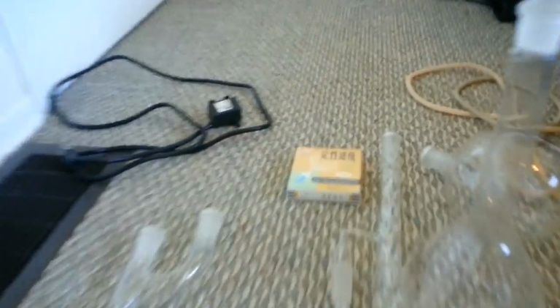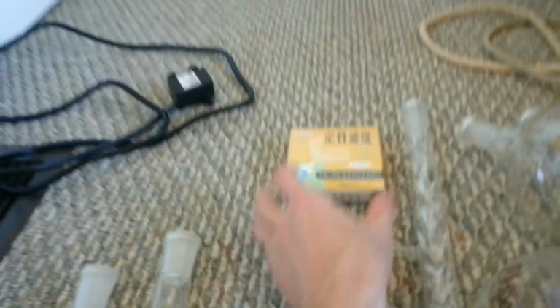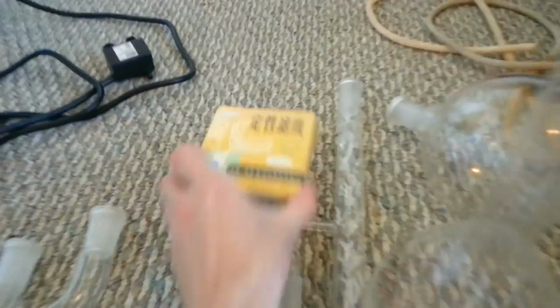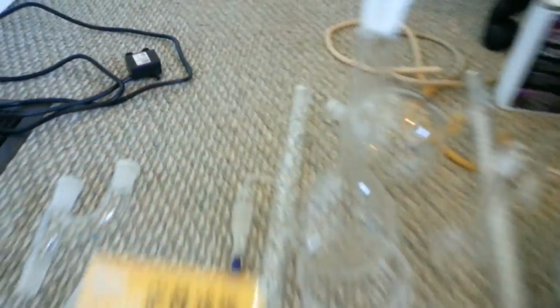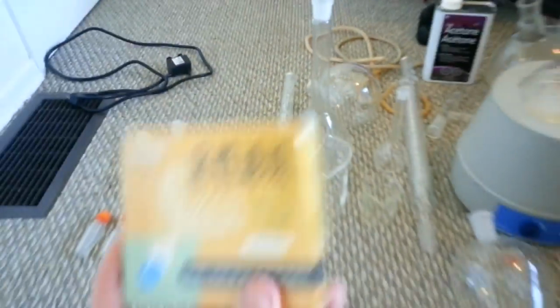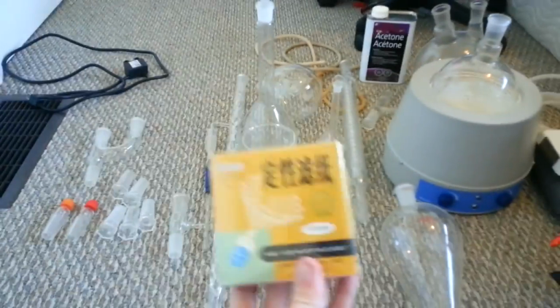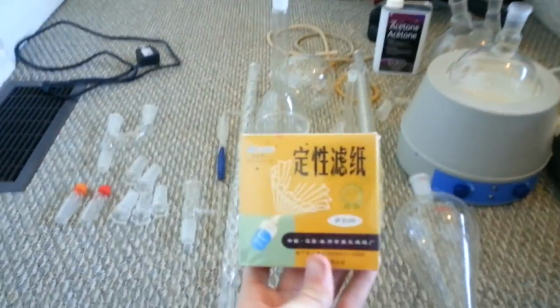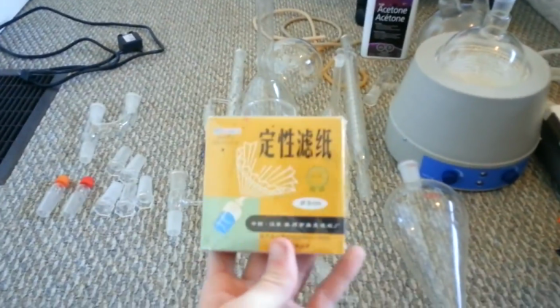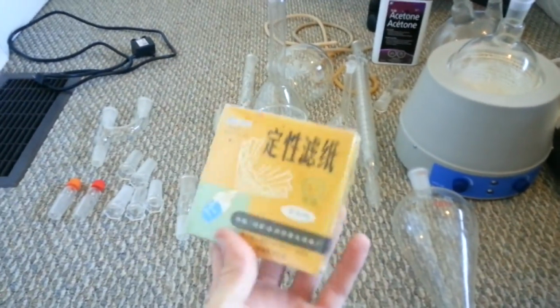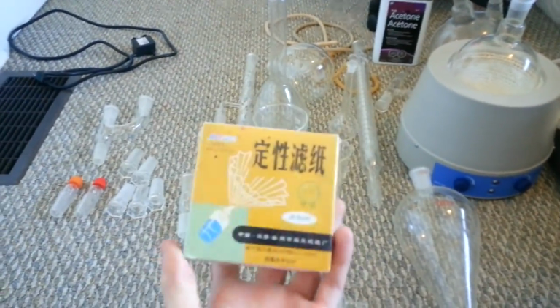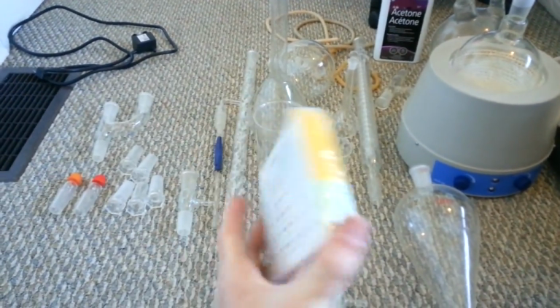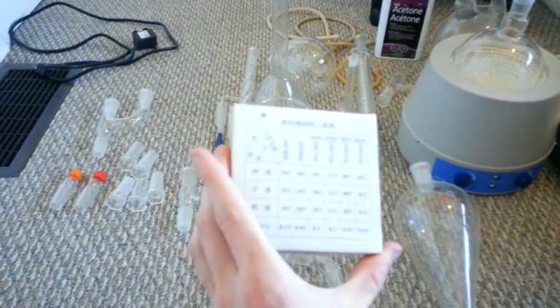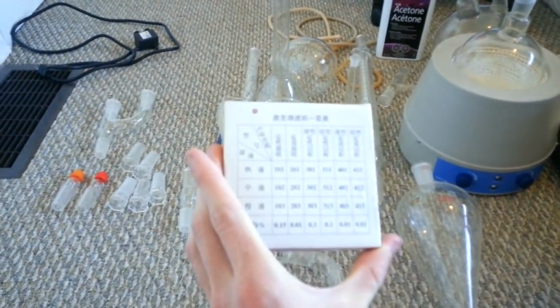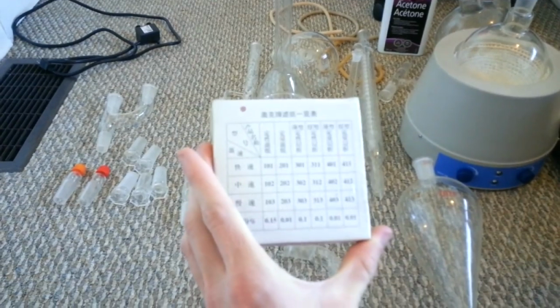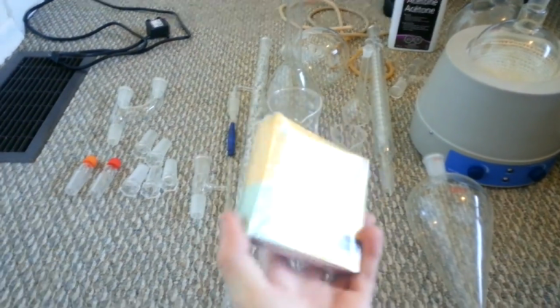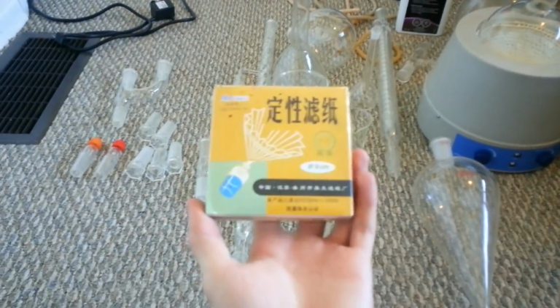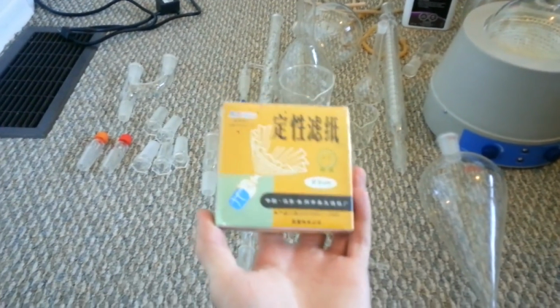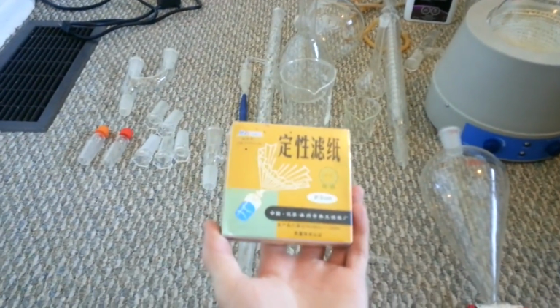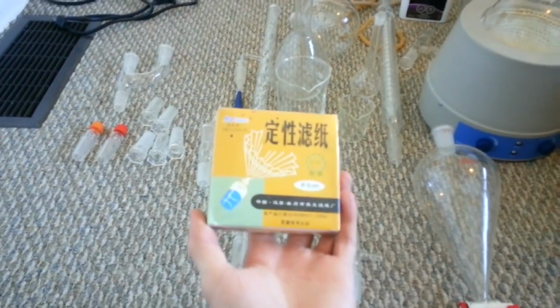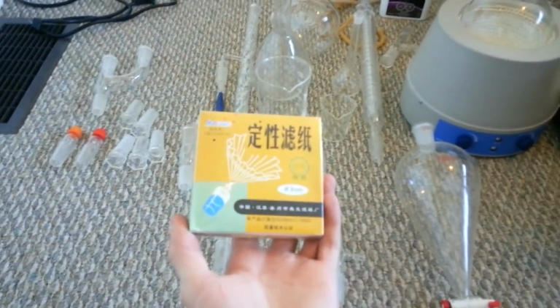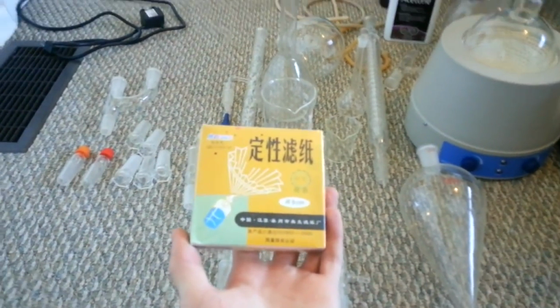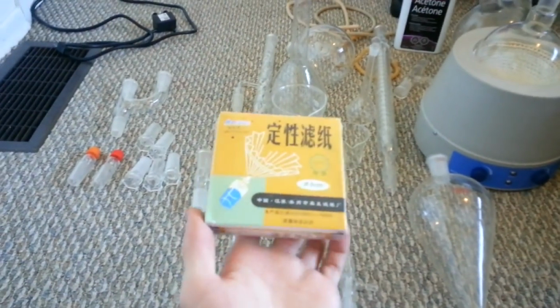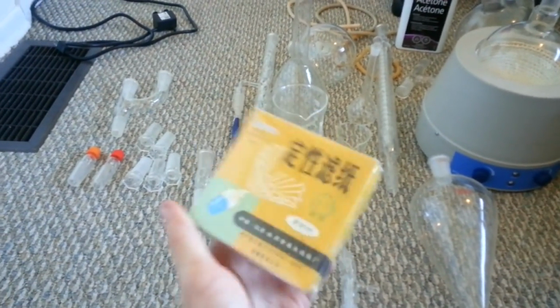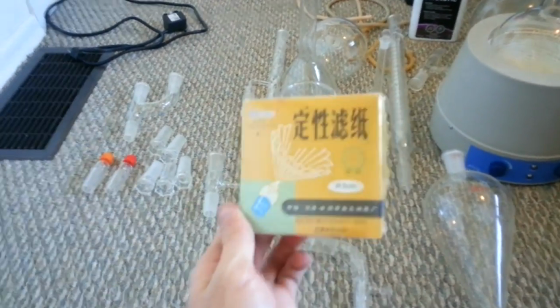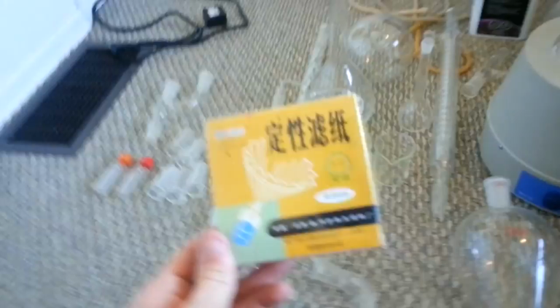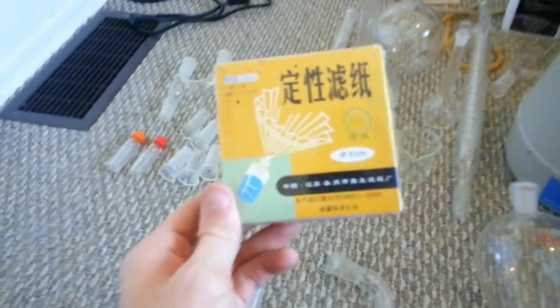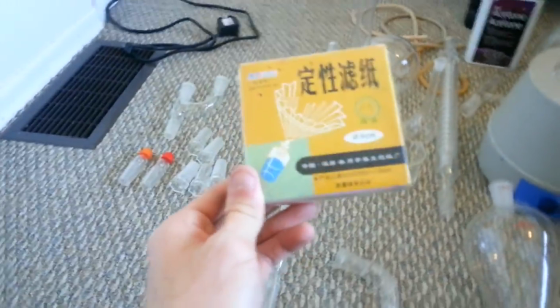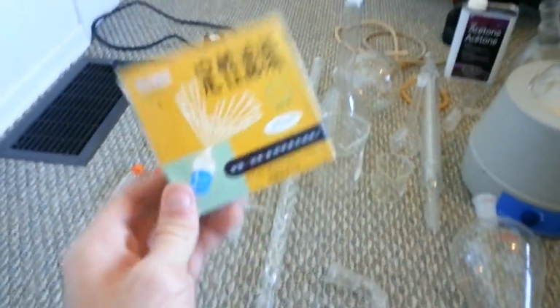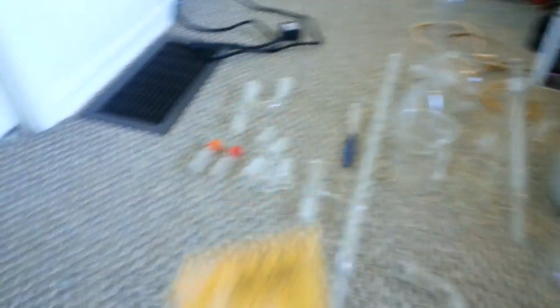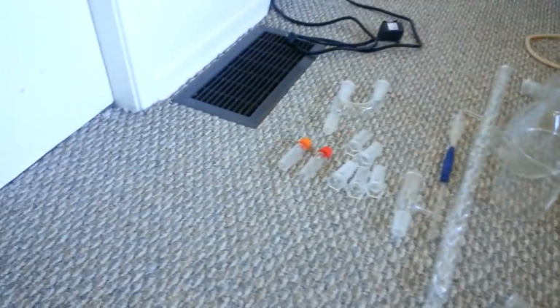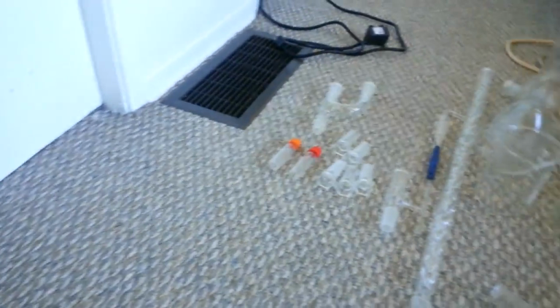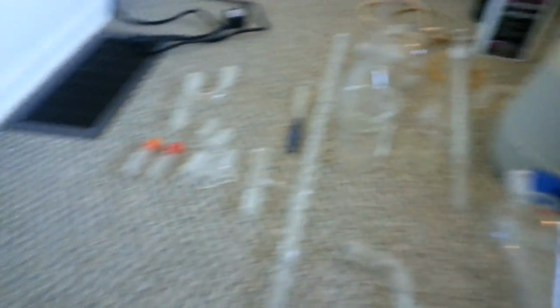Filter paper: I actually do not have a proper filtration setup, but I find that filter paper works pretty well for various things. You might want to get some regardless of if you think you're going to use it or not. Again, about as cheap as pH paper. Good stuff.